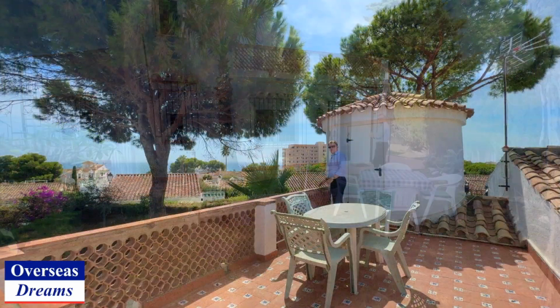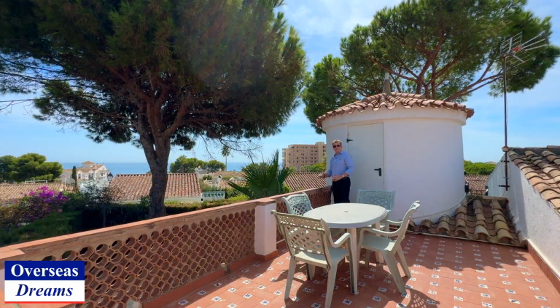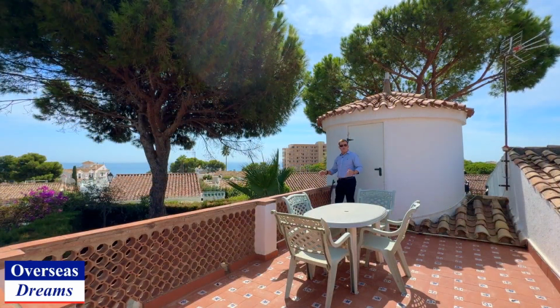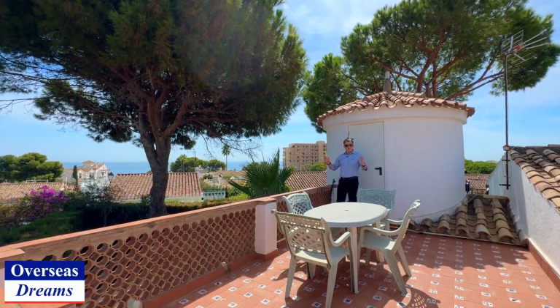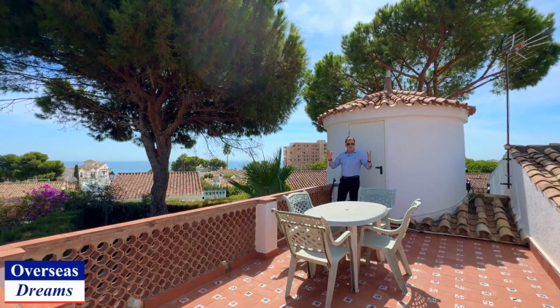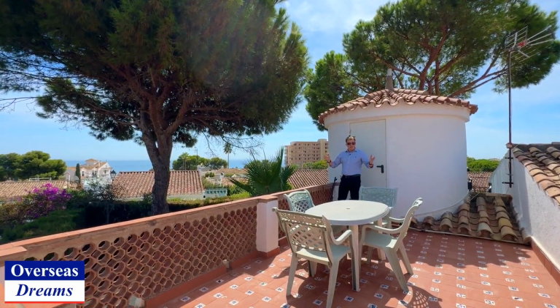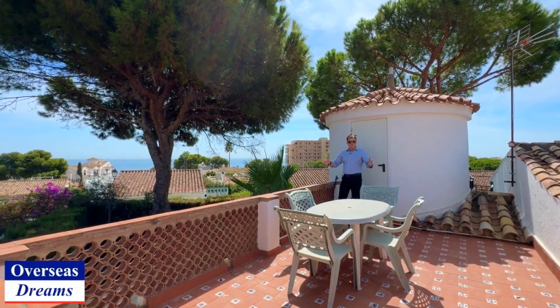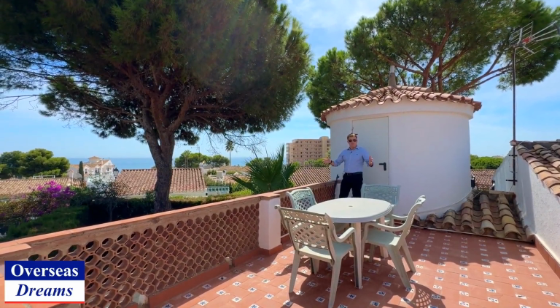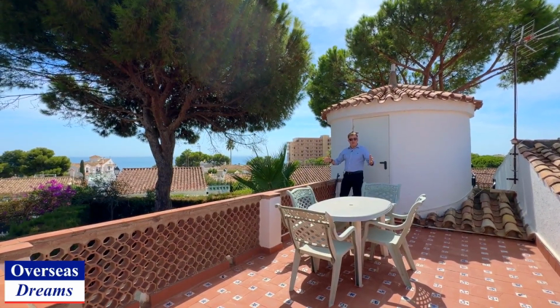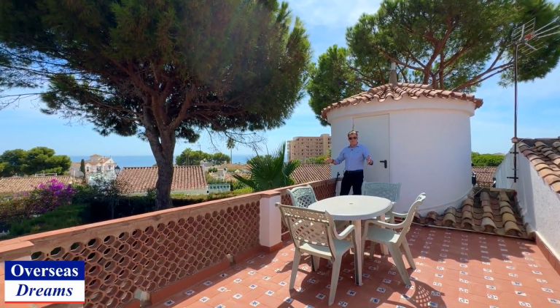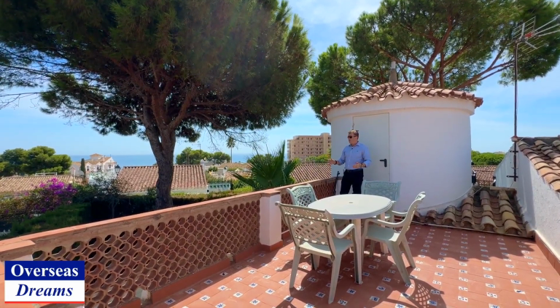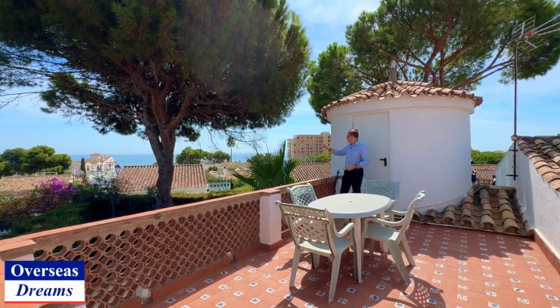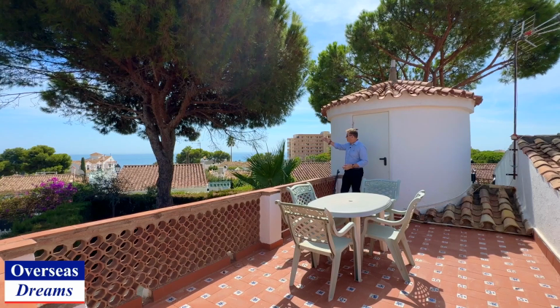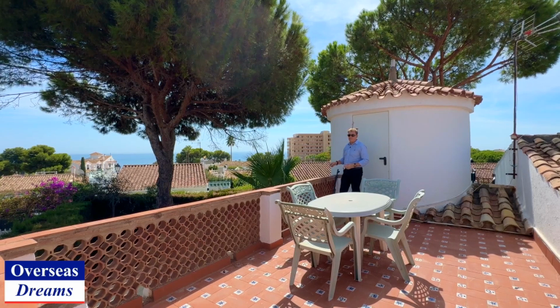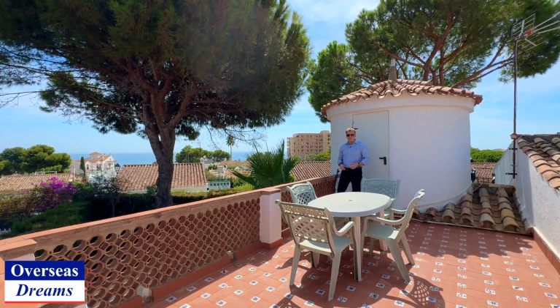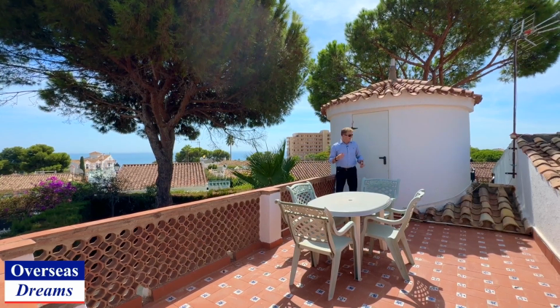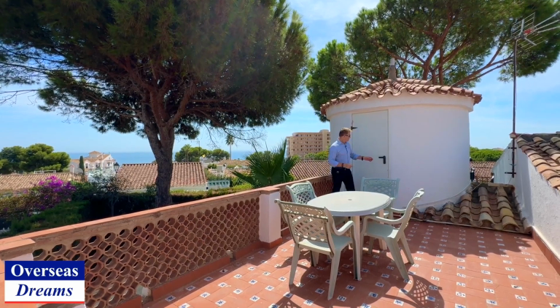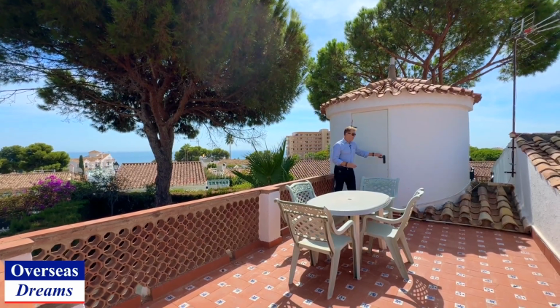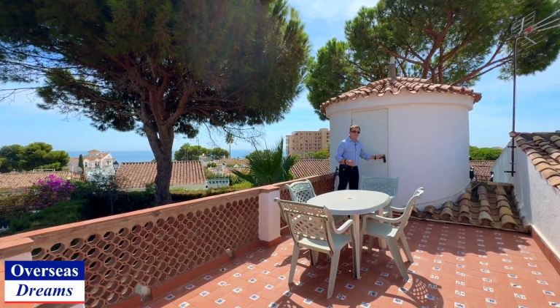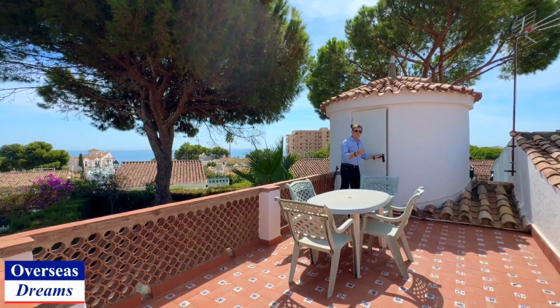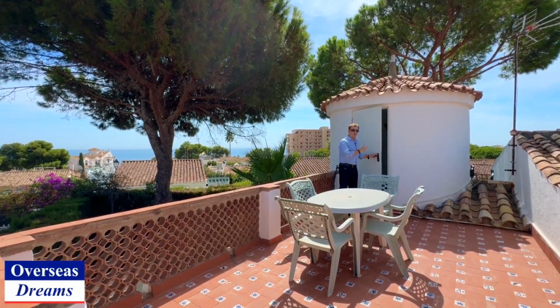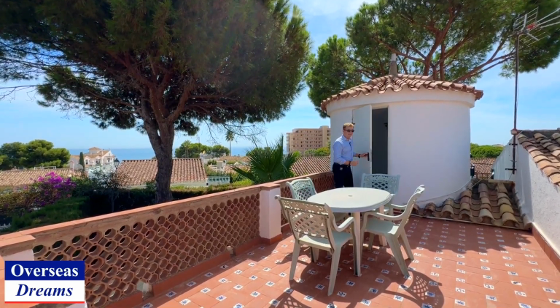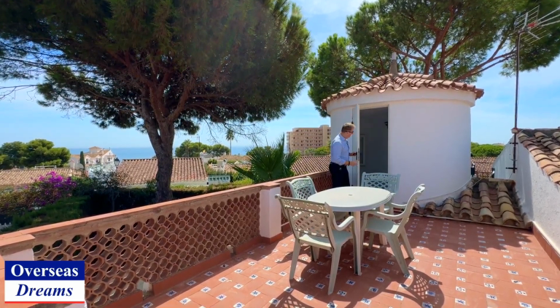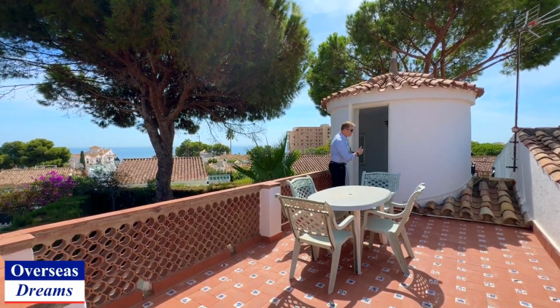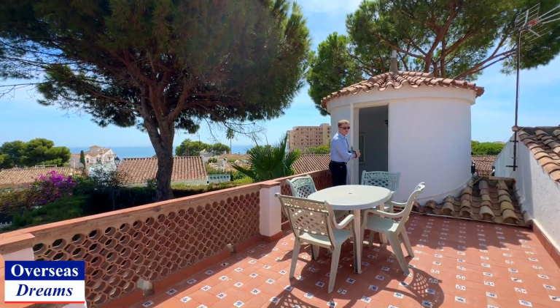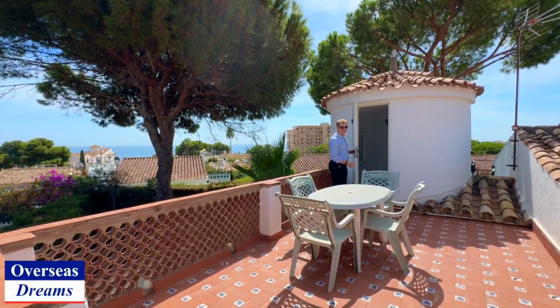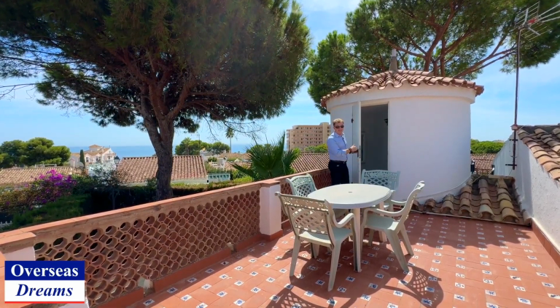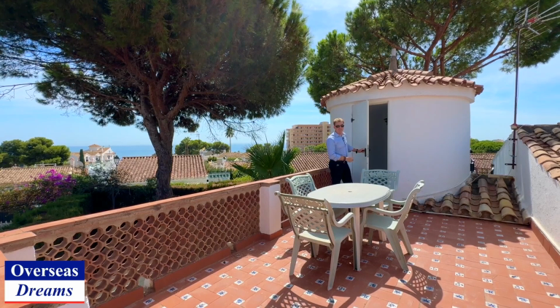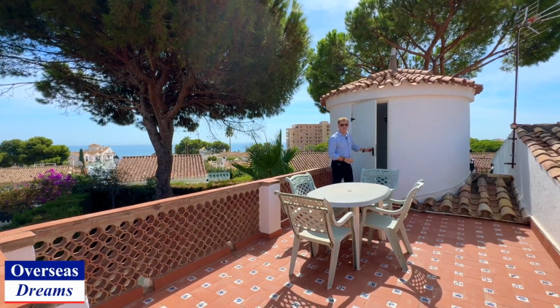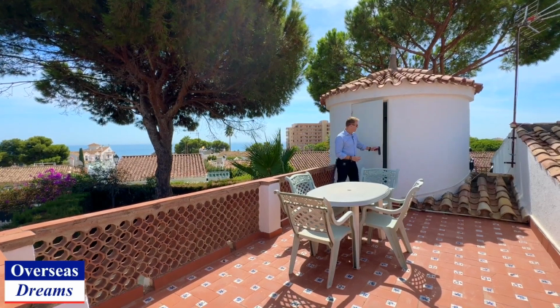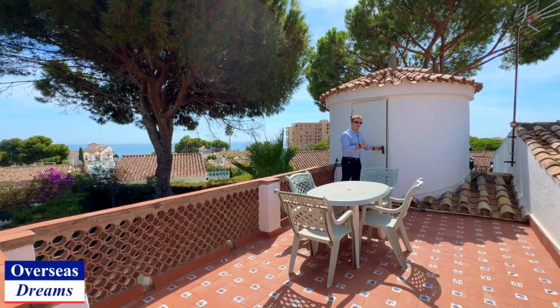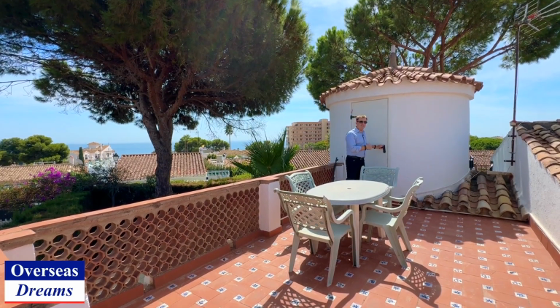You've also got two terrace areas on the roof like this, both of them with lovely sea views. And this one has even got a real quirky little turret room here, again with lovely sea views. We'll go back to that later.